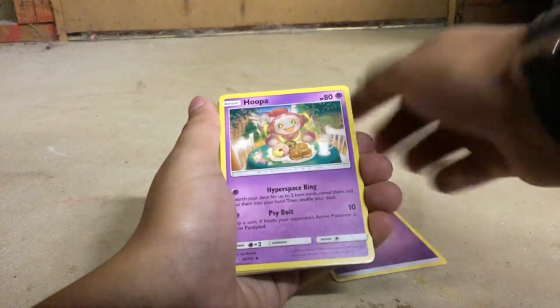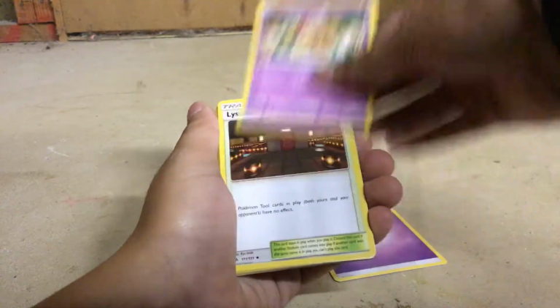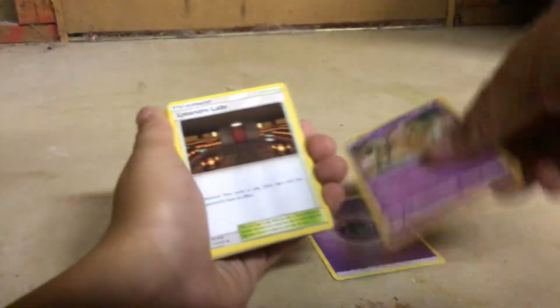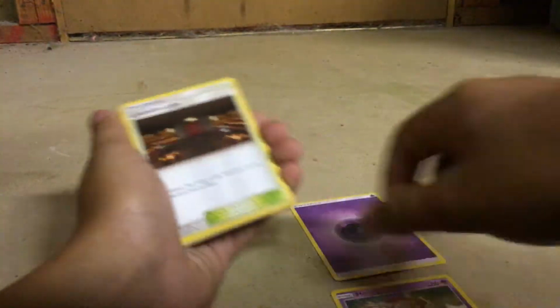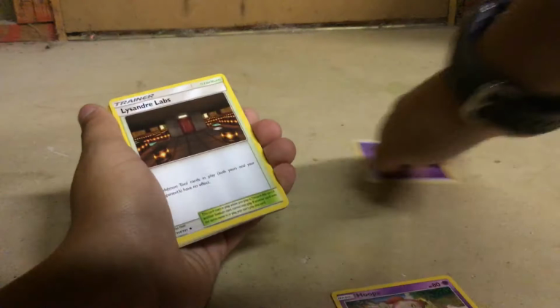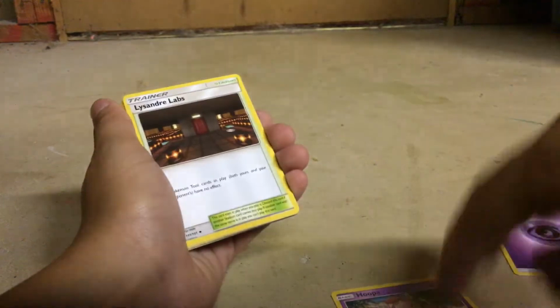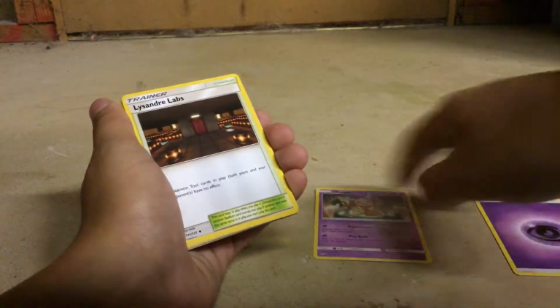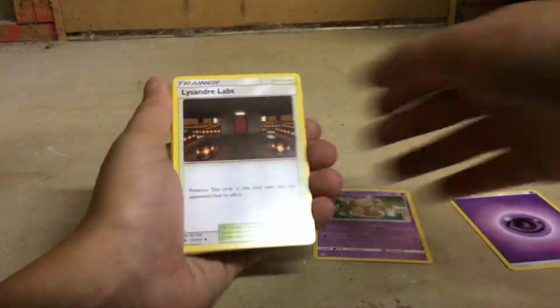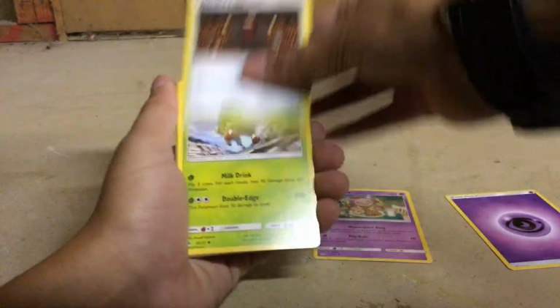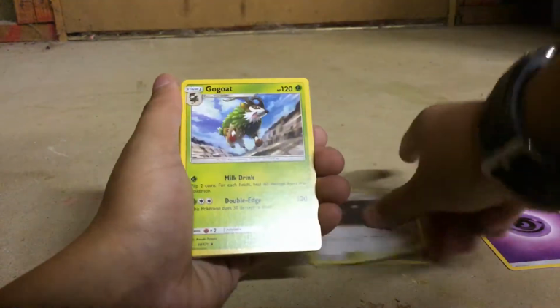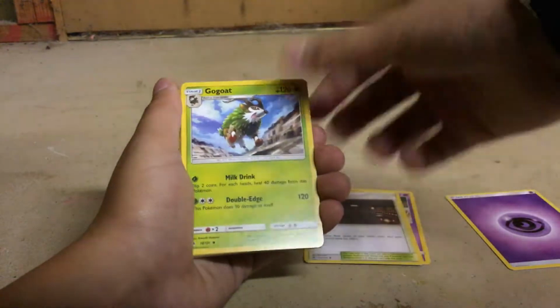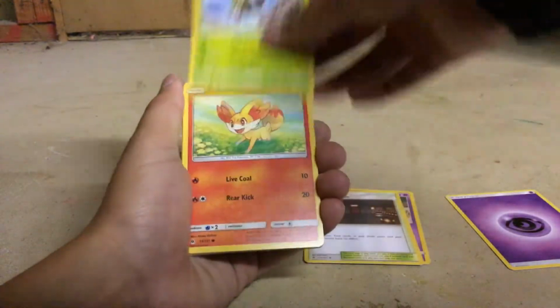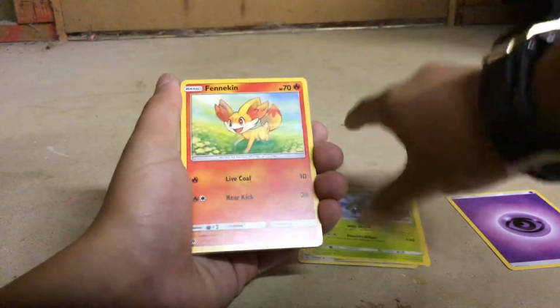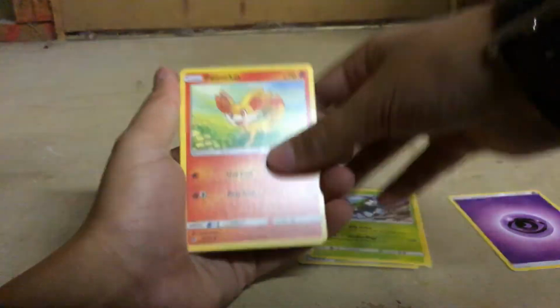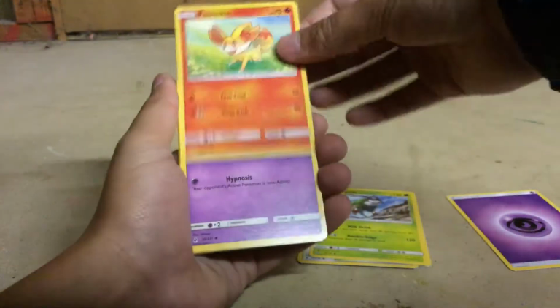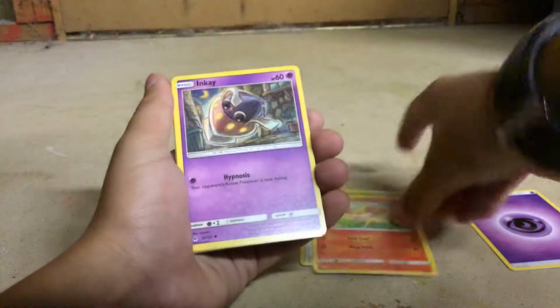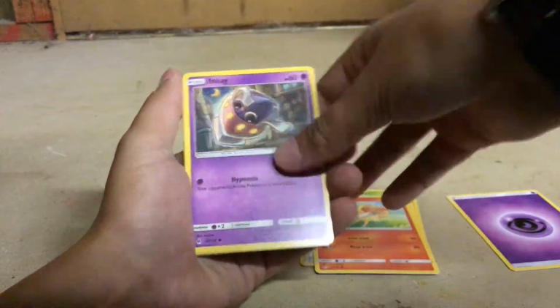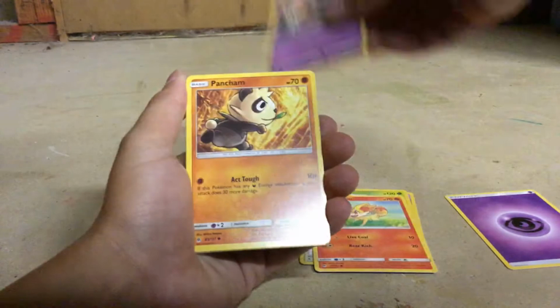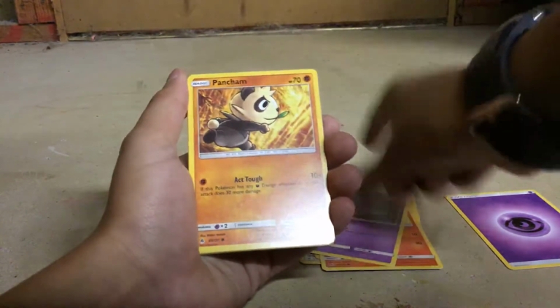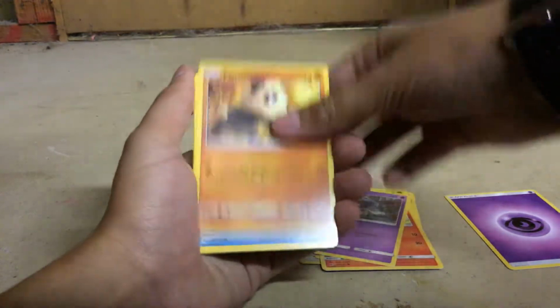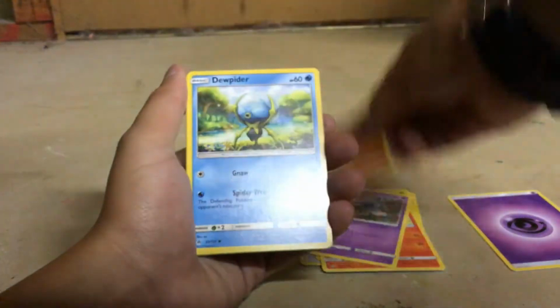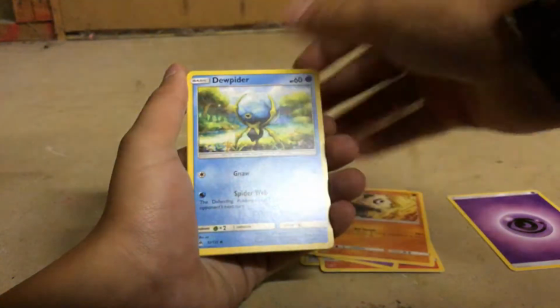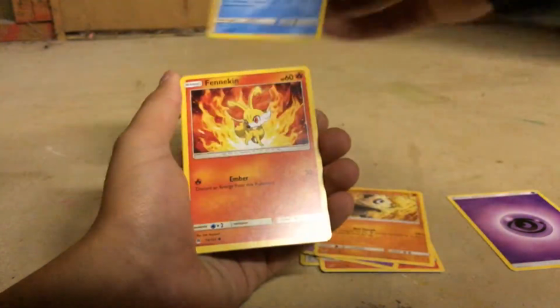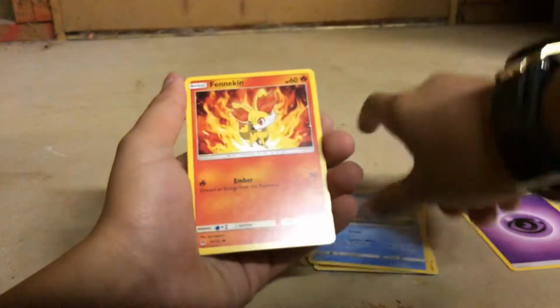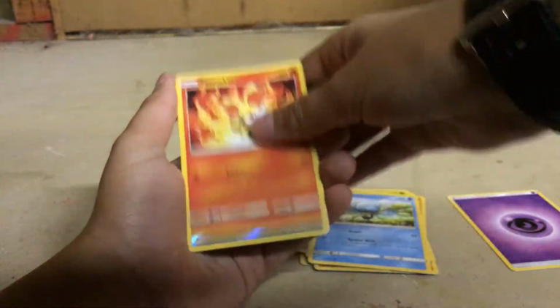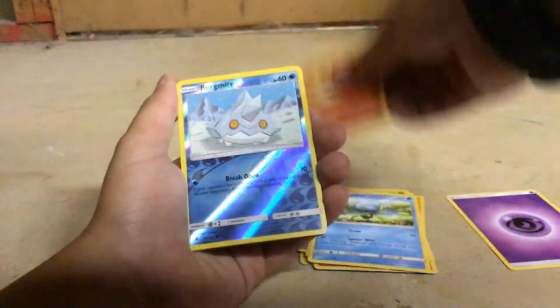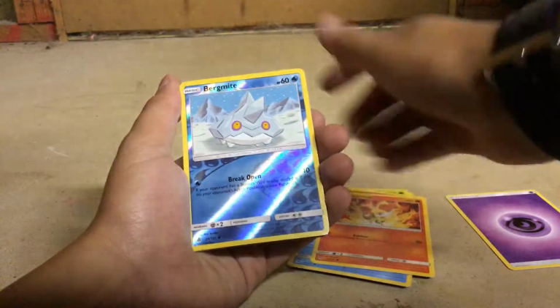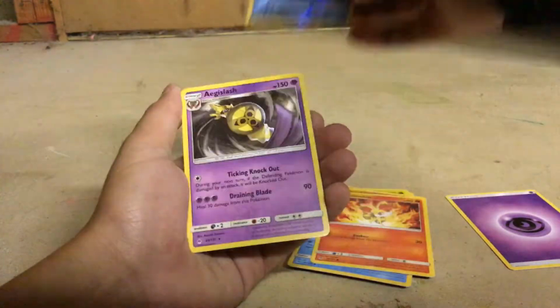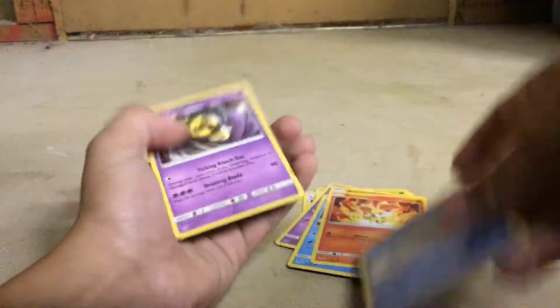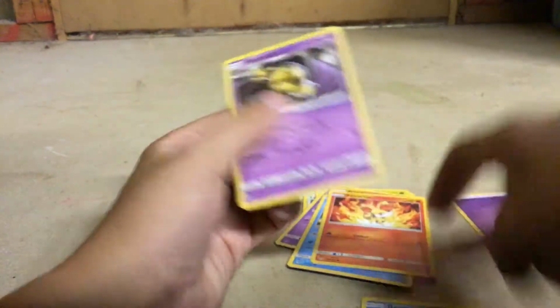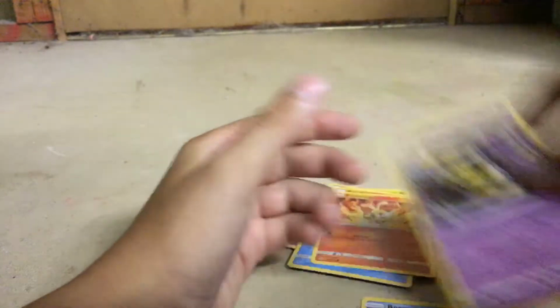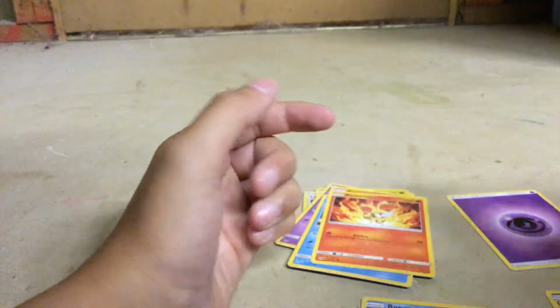Psychic, Hoopa, Lysander Labs, Go-Go, Fennekin, Inkay, Panjam, Doophider, Fennekin, Ergmite, and Aegislash.